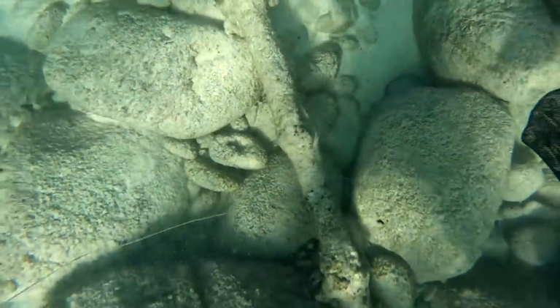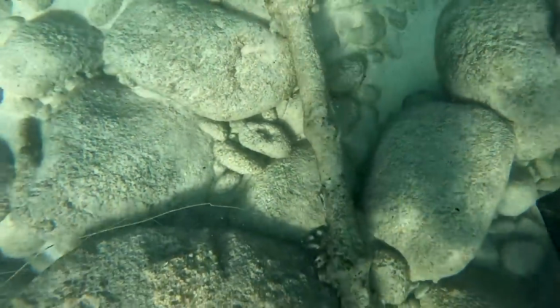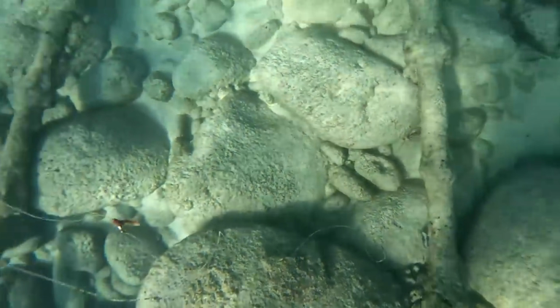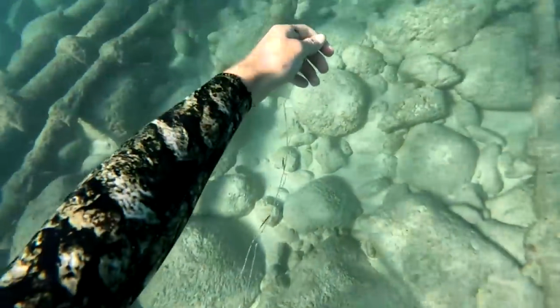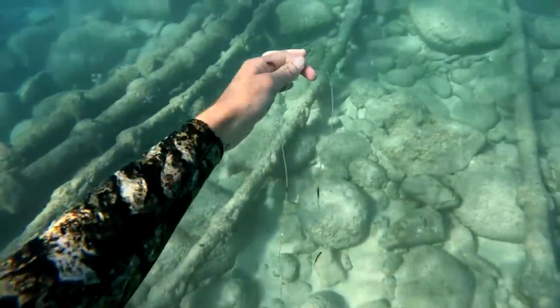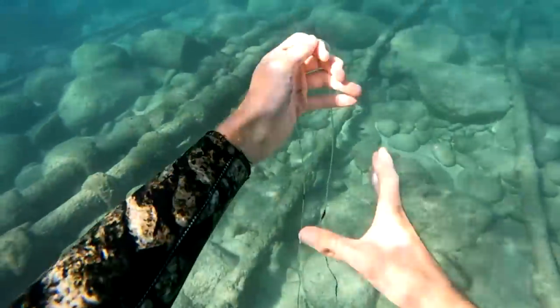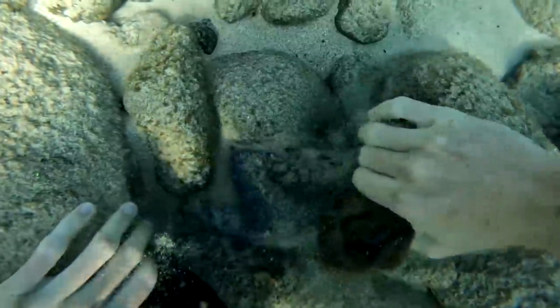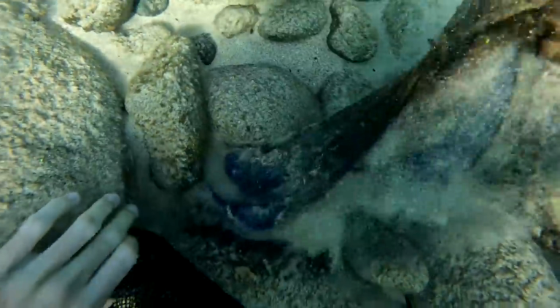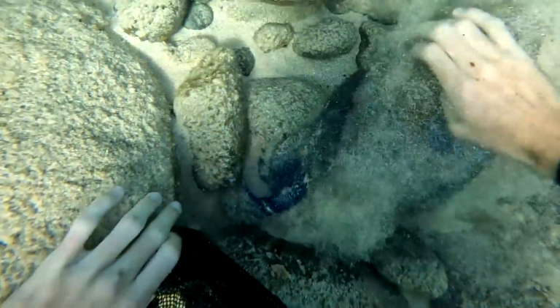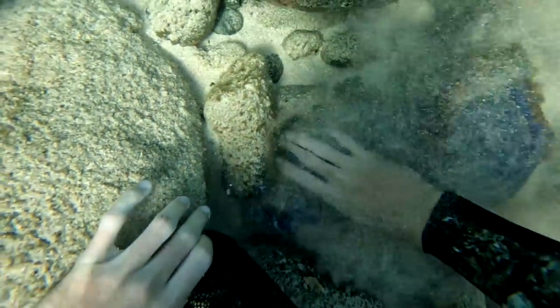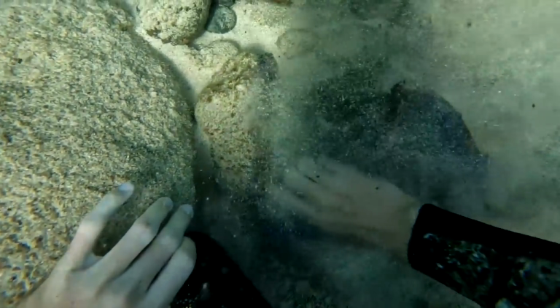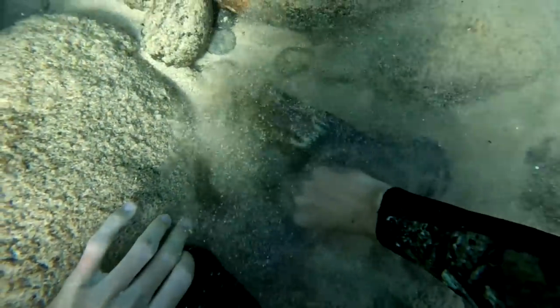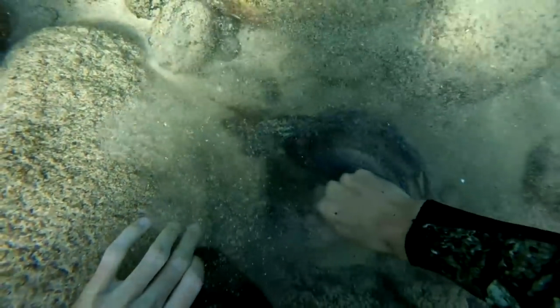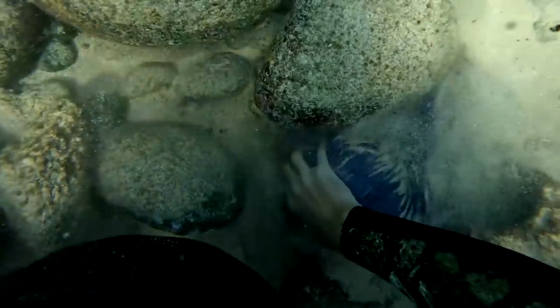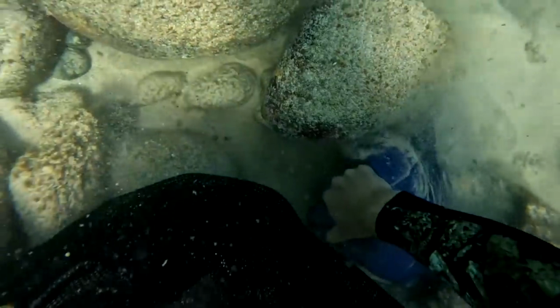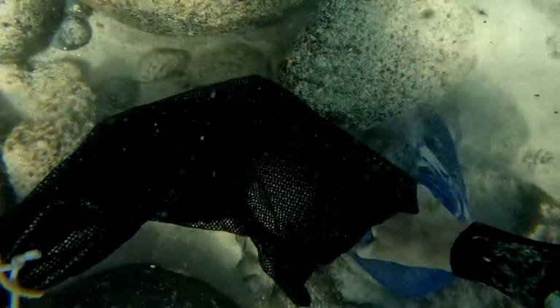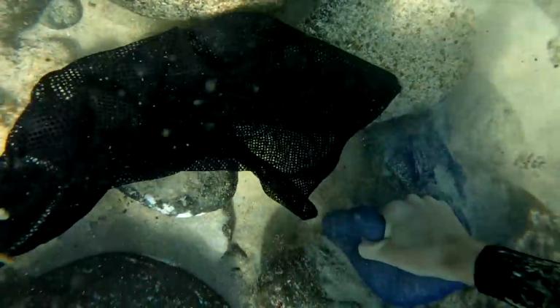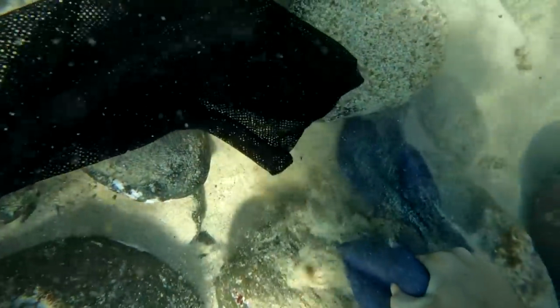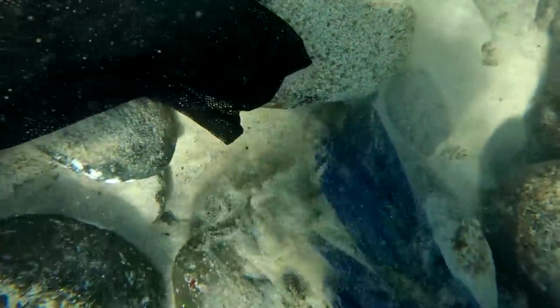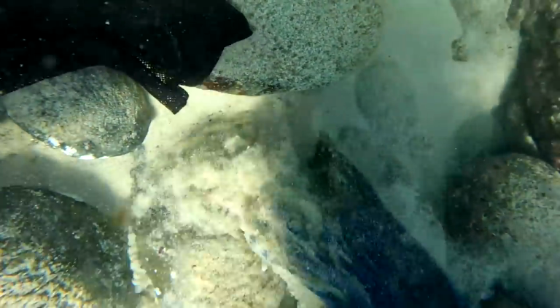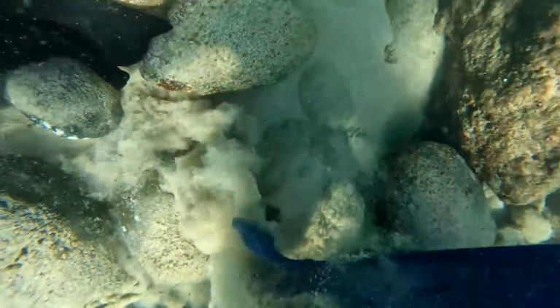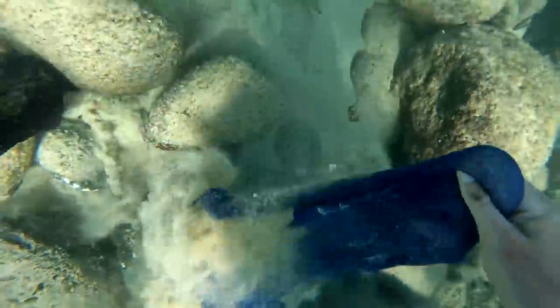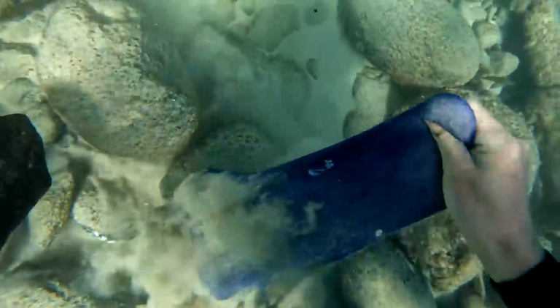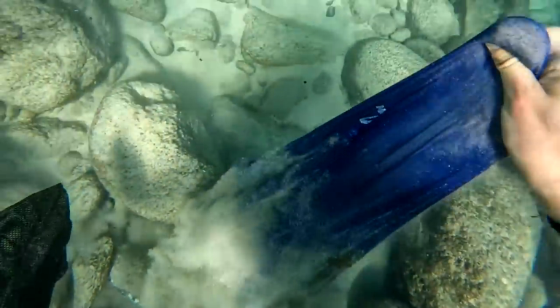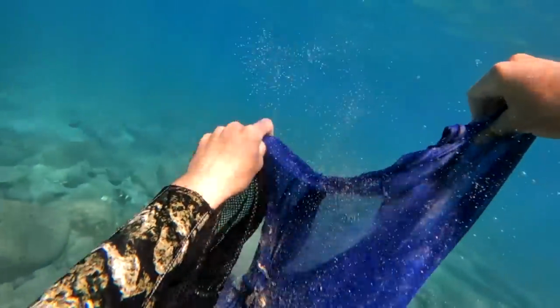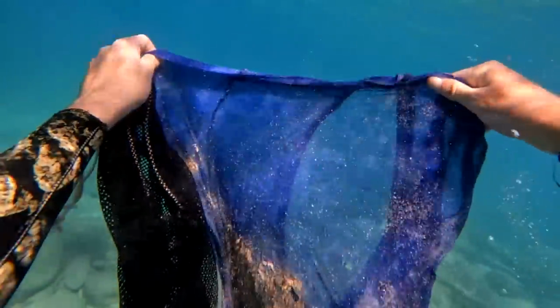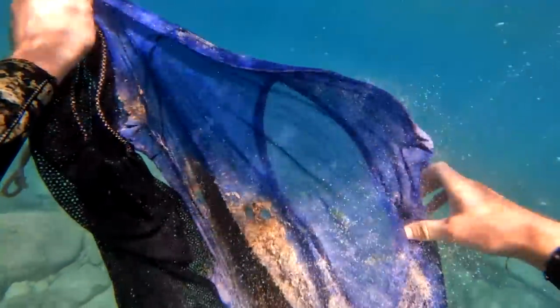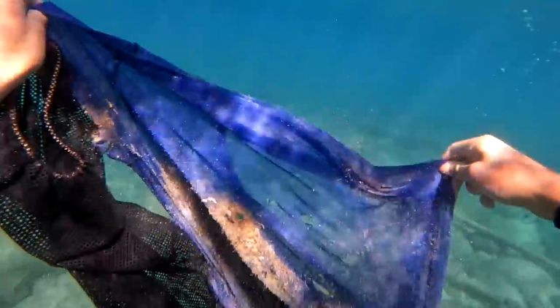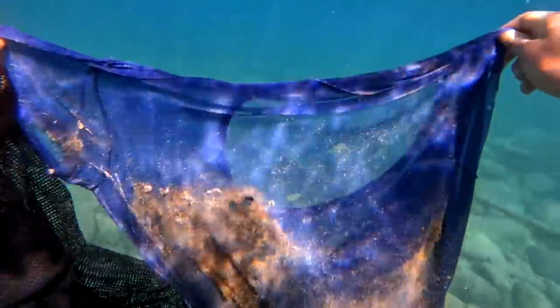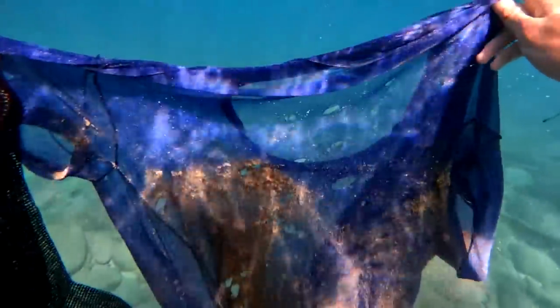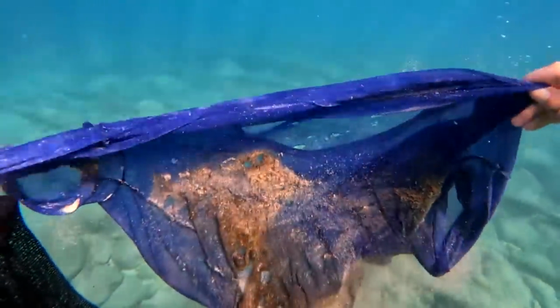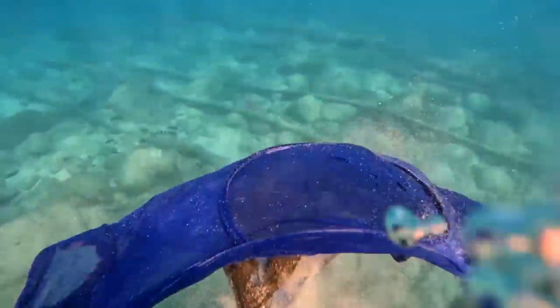Luckily I didn't get stuck by a fishing hook this time. Then I found this t-shirt buried by some rocks and sand. I had to waft it around a lot to get all the sand and rocks off, and when I finally pulled it up it was so big. How much do you guys want to bet this is made out of plastic?